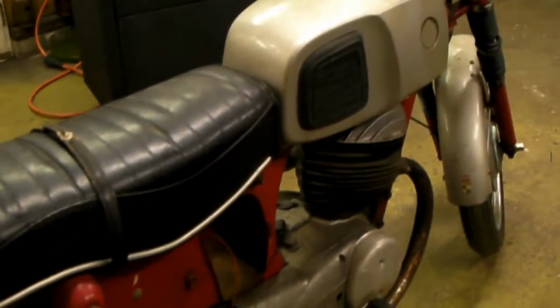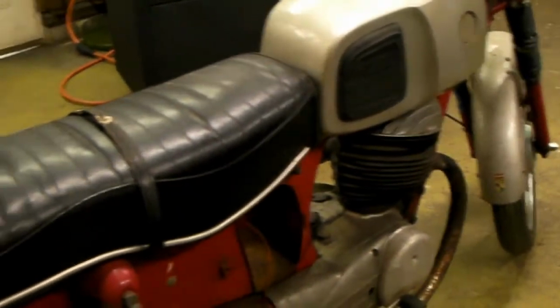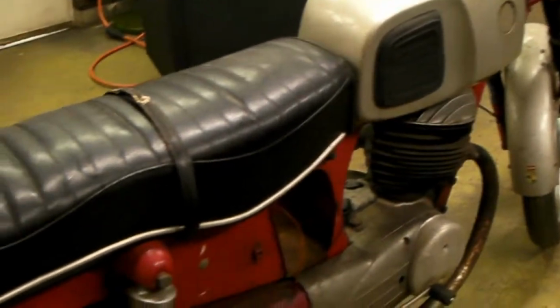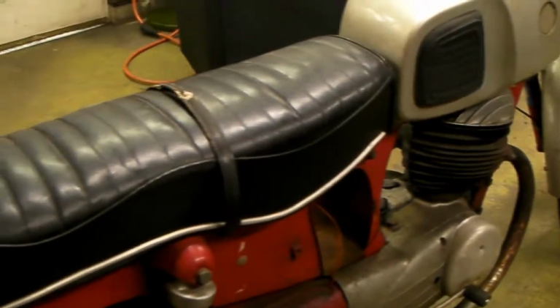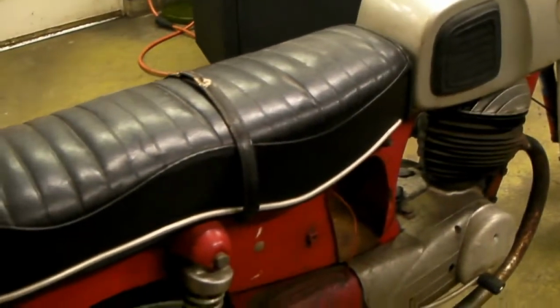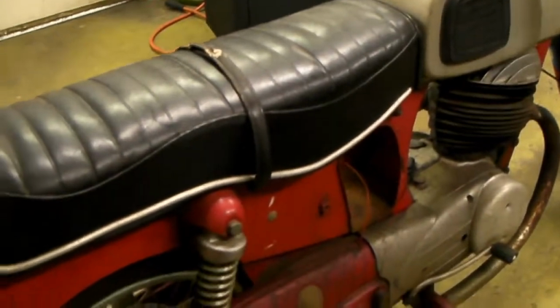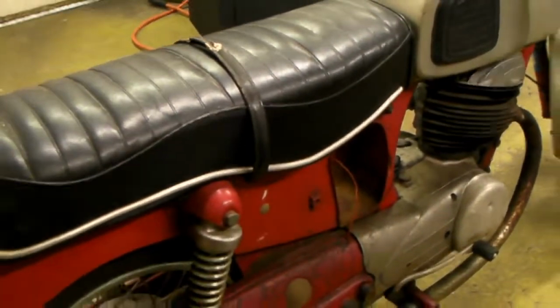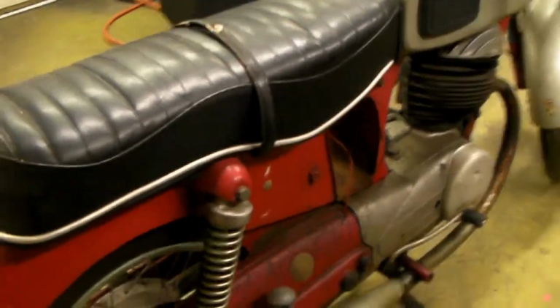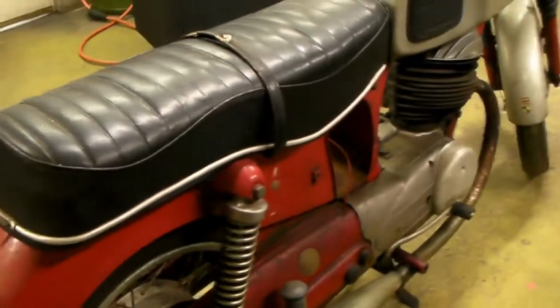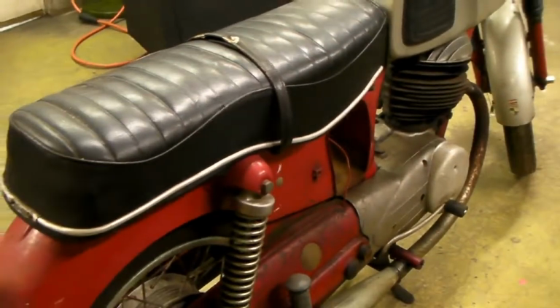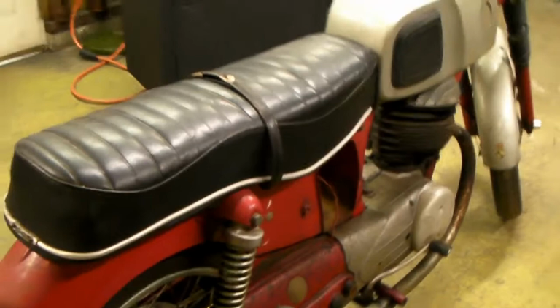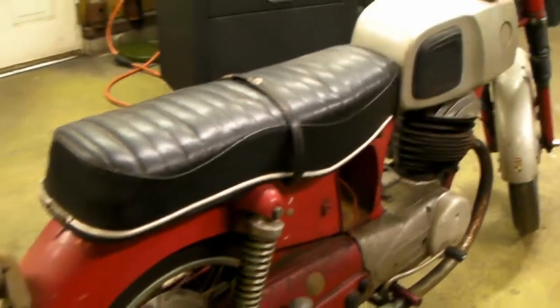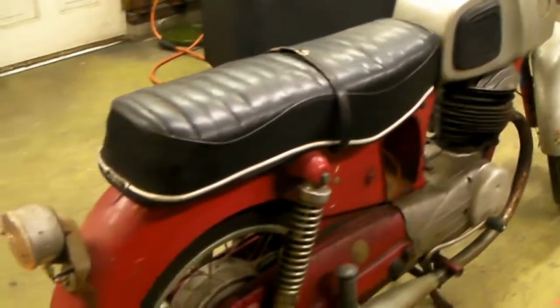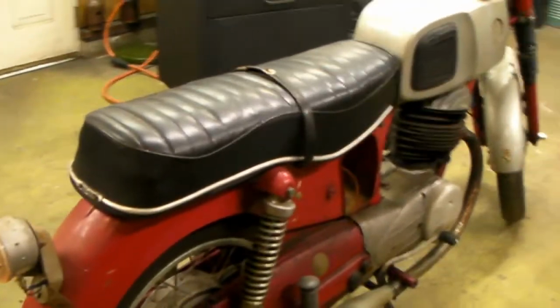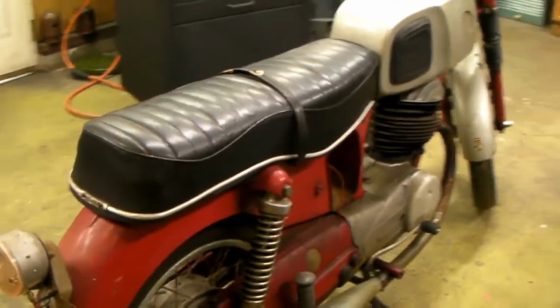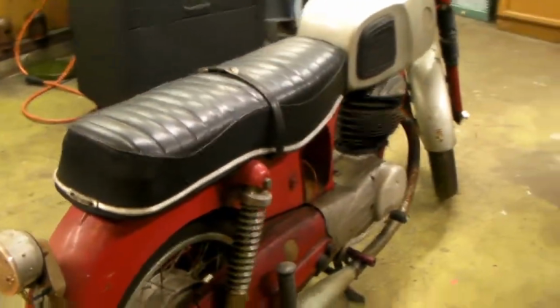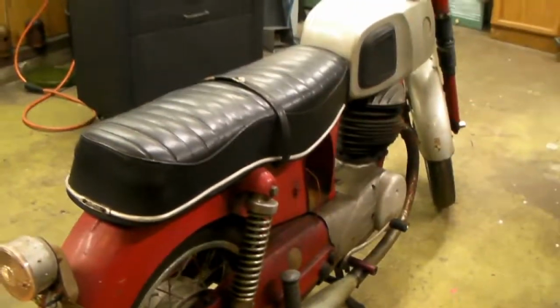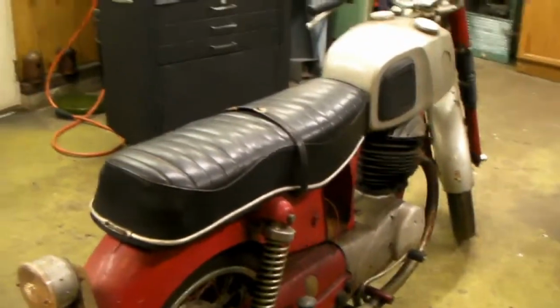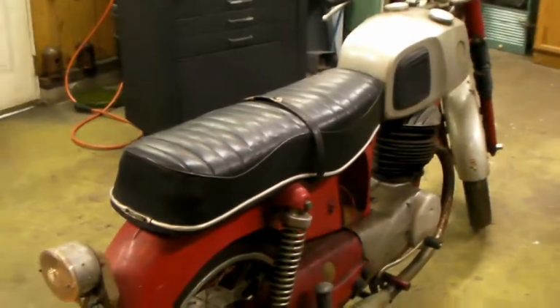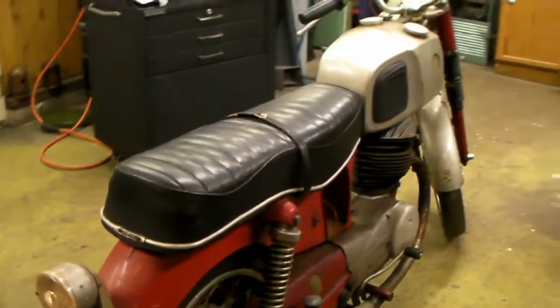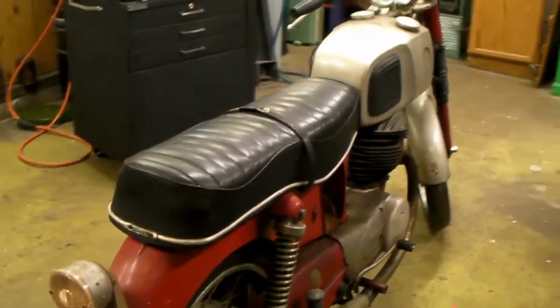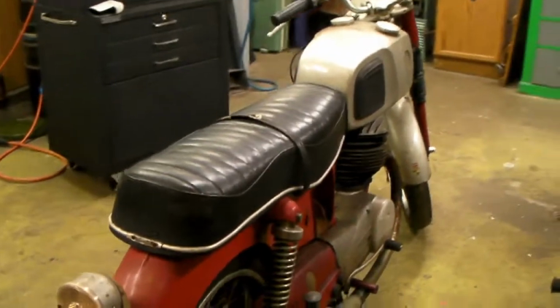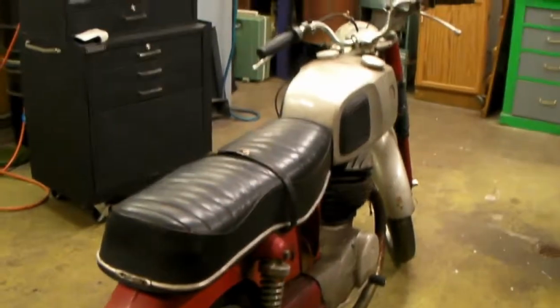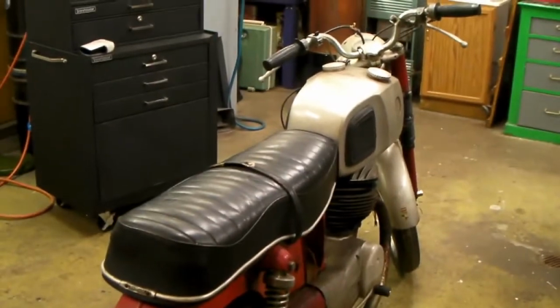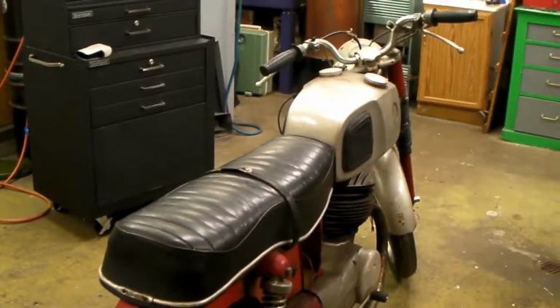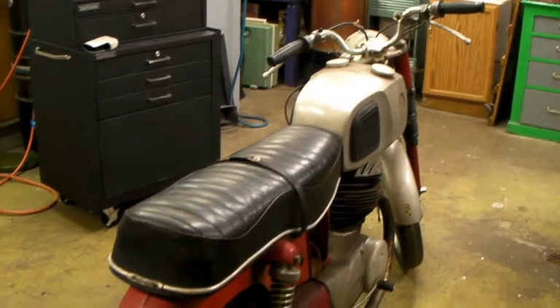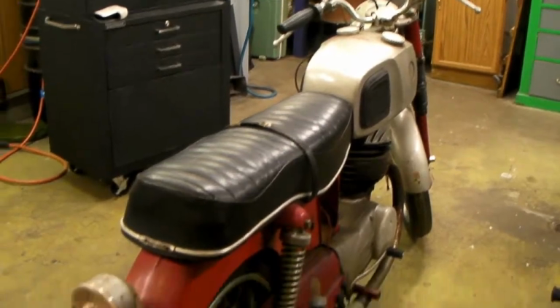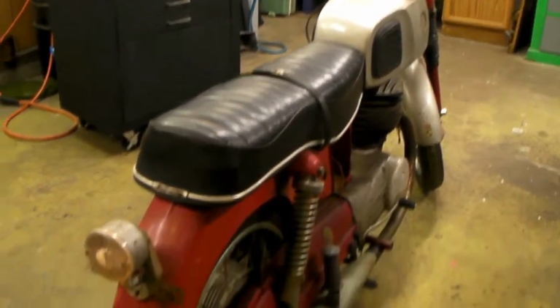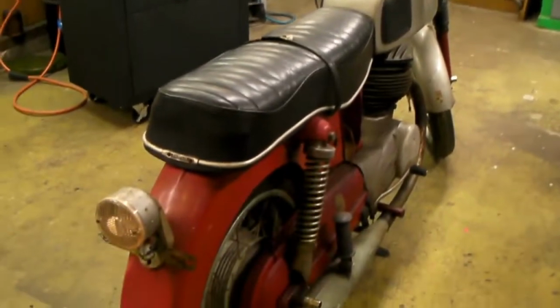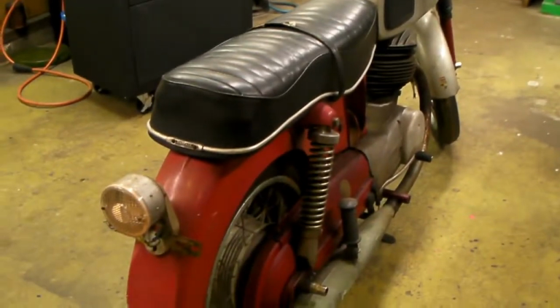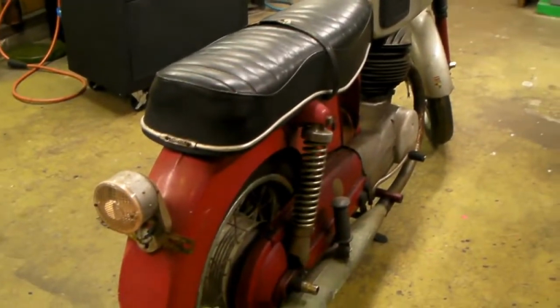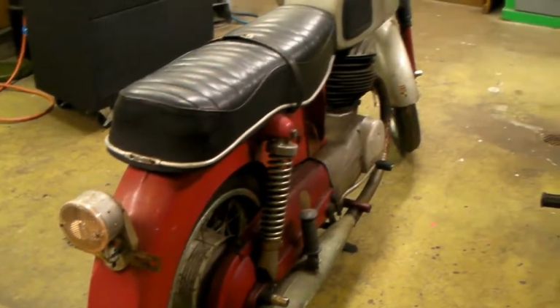Basically it's a parts bike. But if I don't need the parts — which it looks like I might not need anything off of it — maybe I can fix this one too. I don't know.